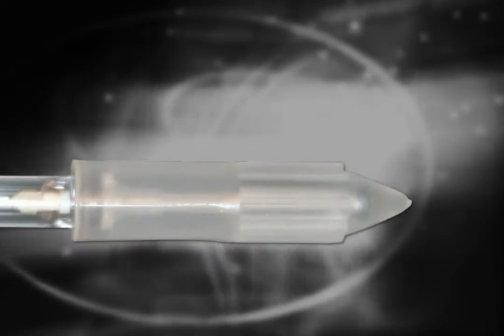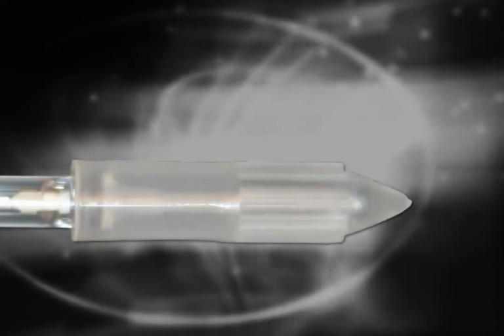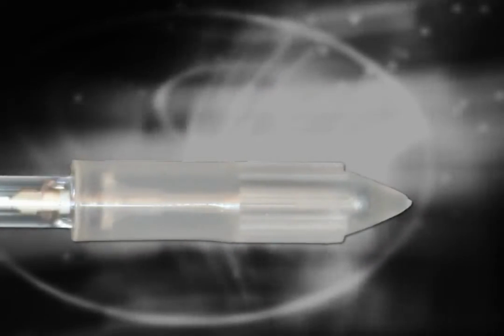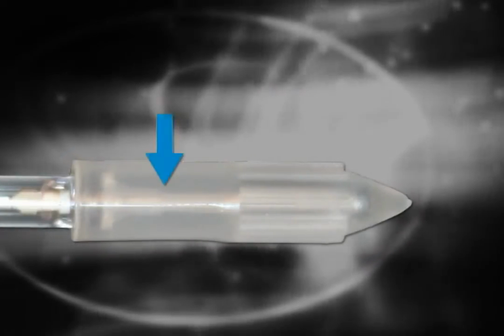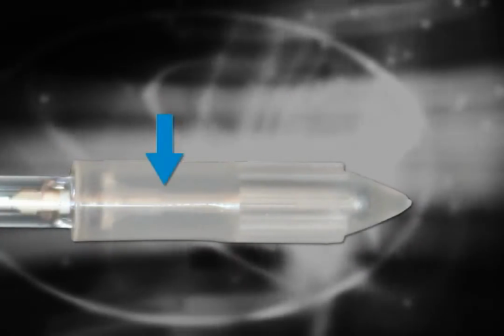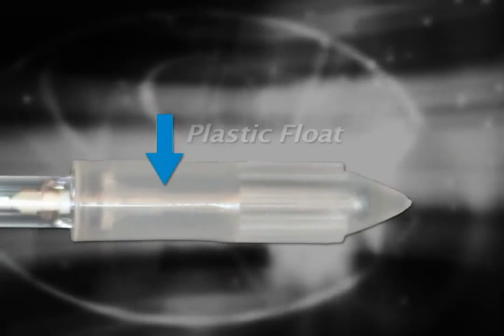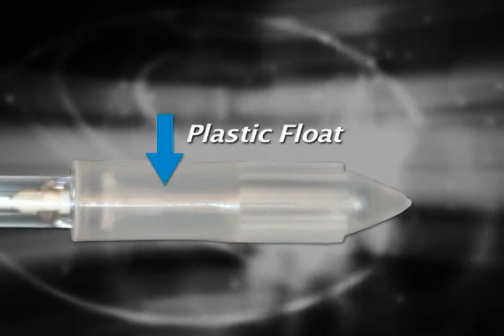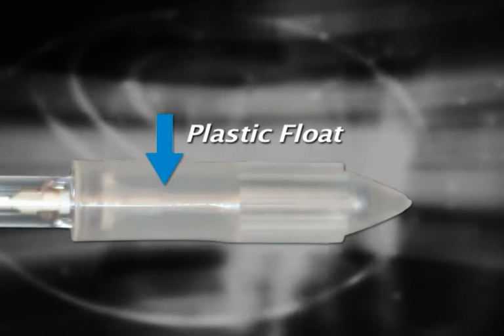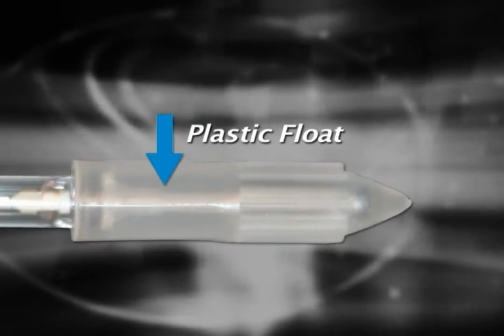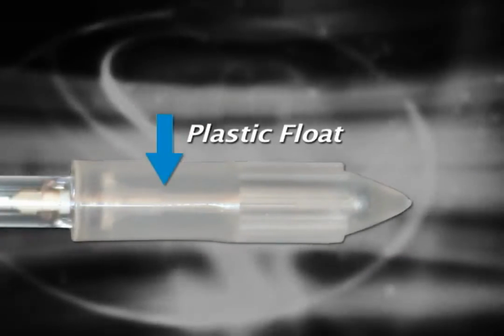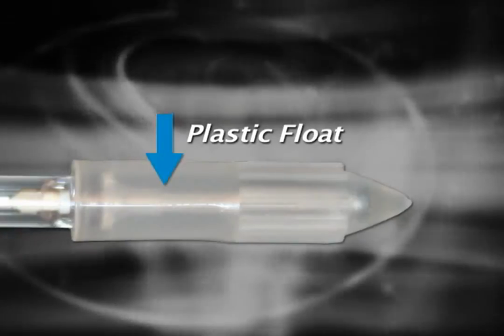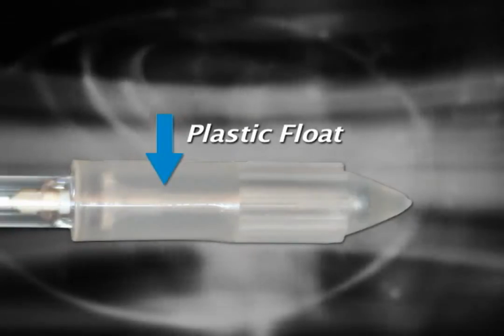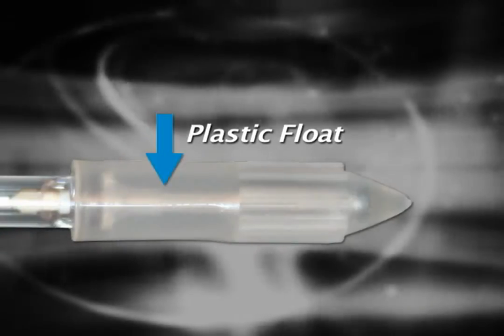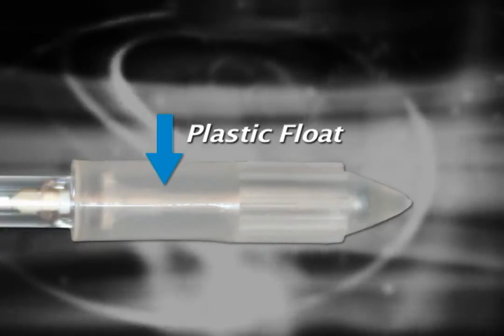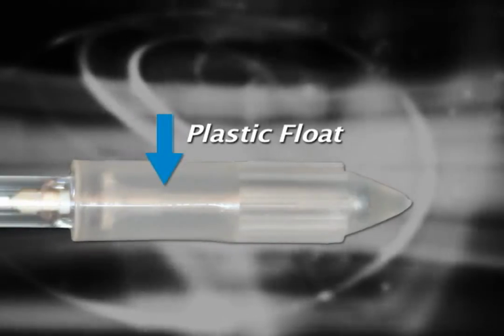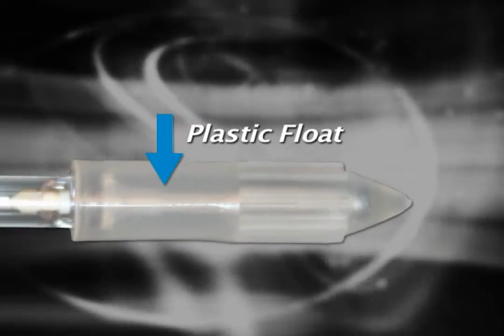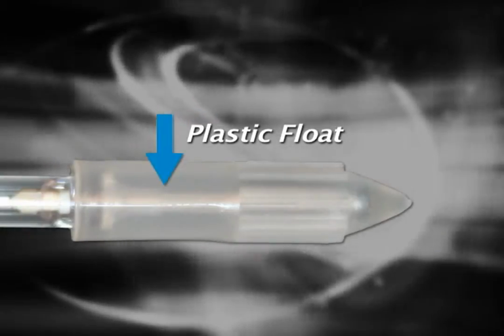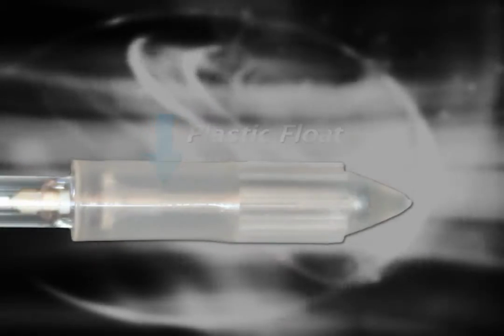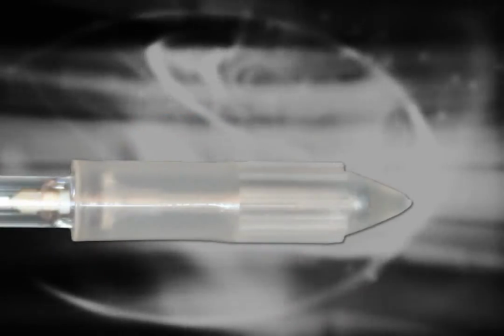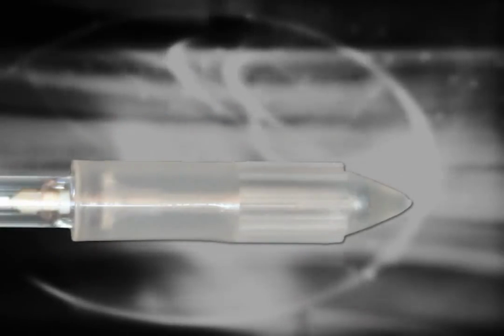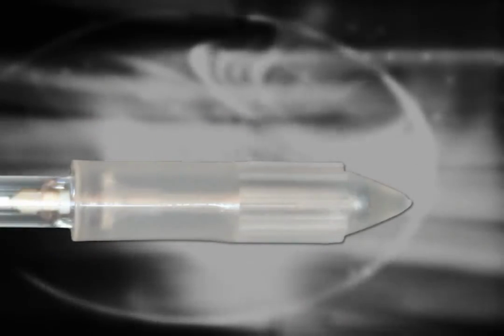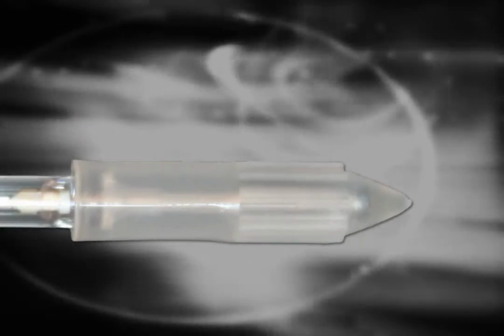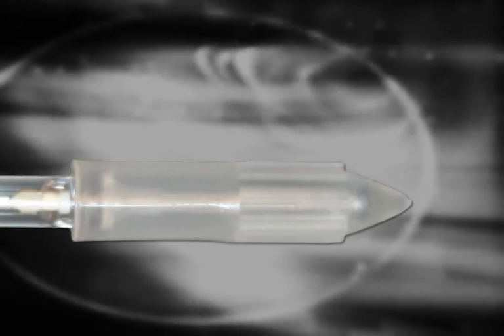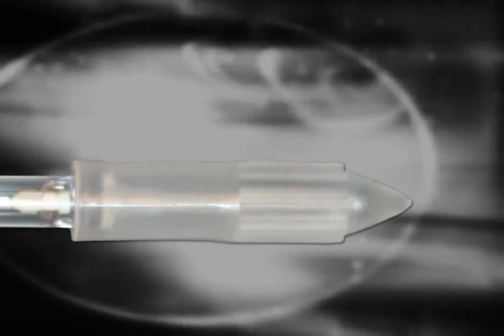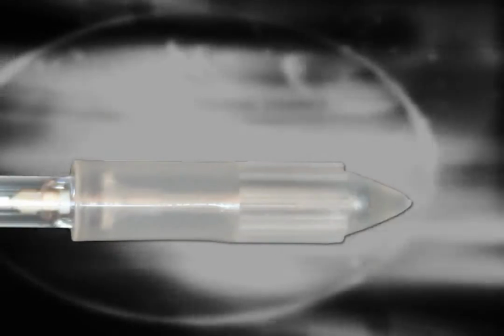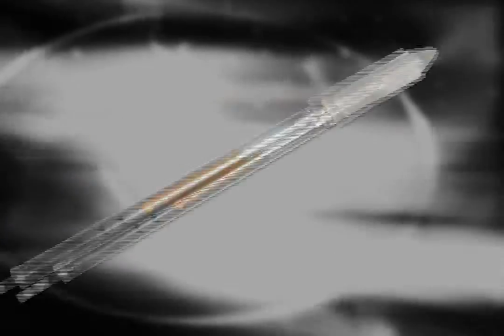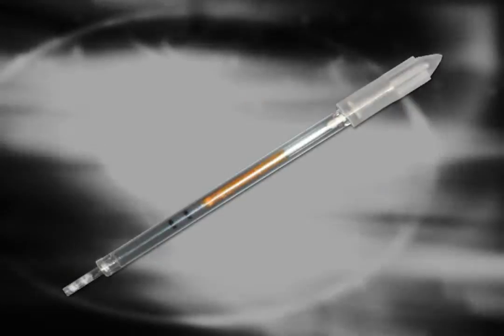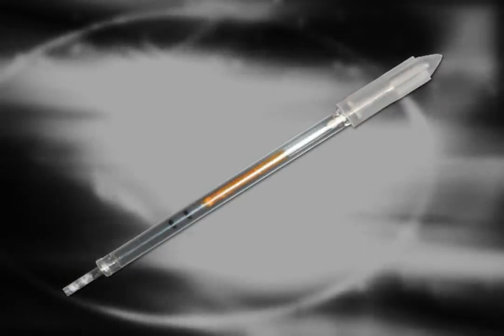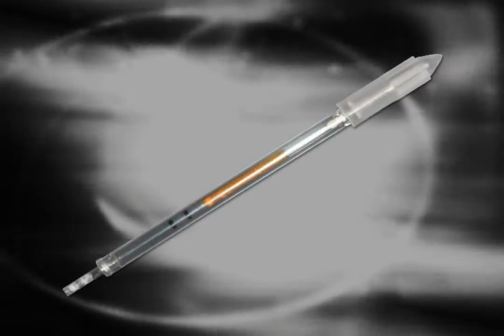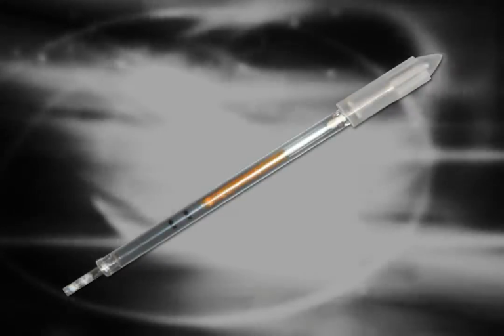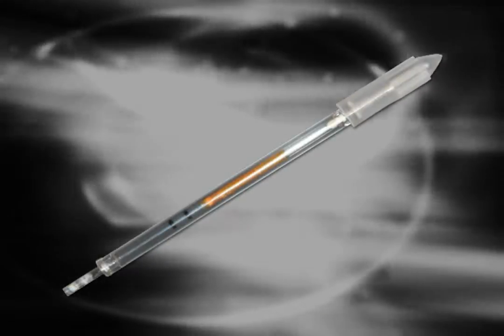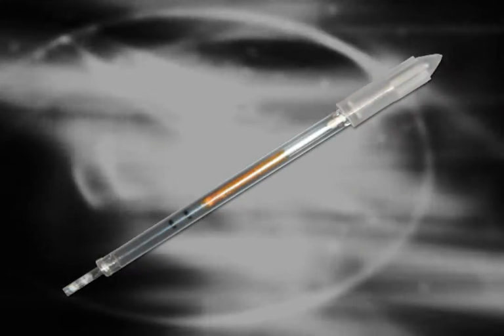Inside the cap is a plastic float, which descends into the tube during centrifugation. This float expands the buffy coat layers and is instrumental in calculating the hemoglobin level.